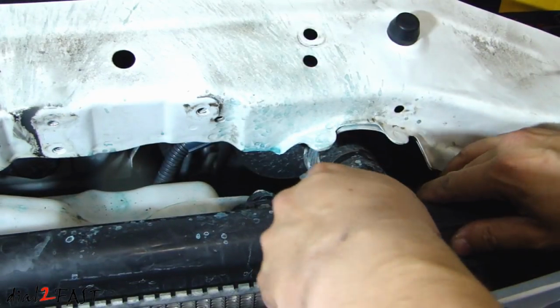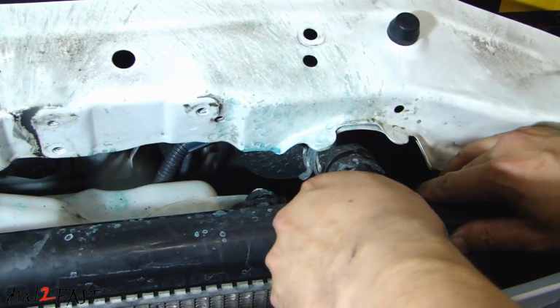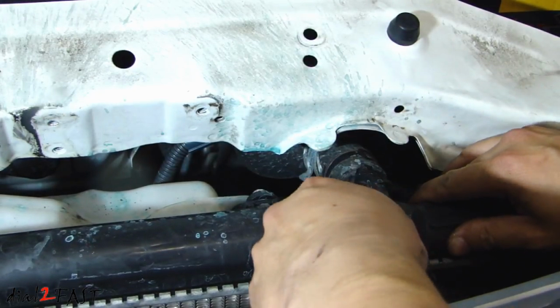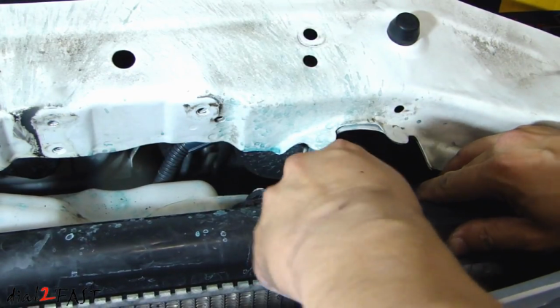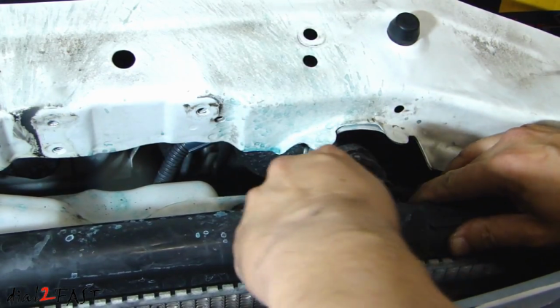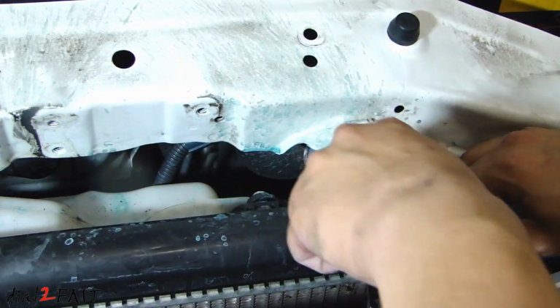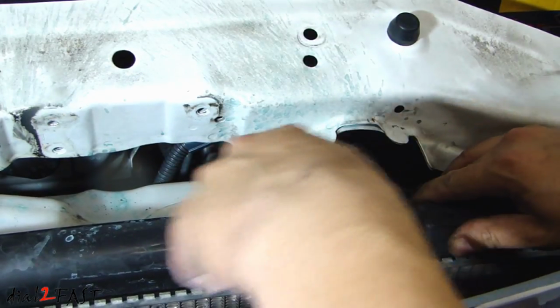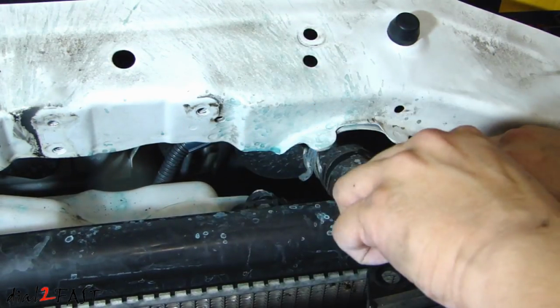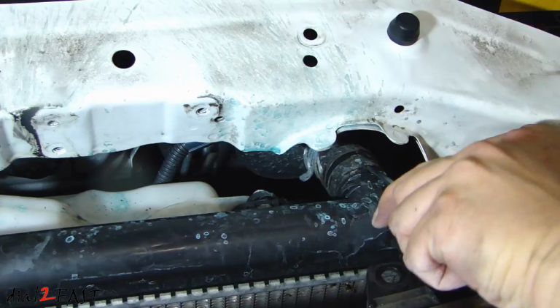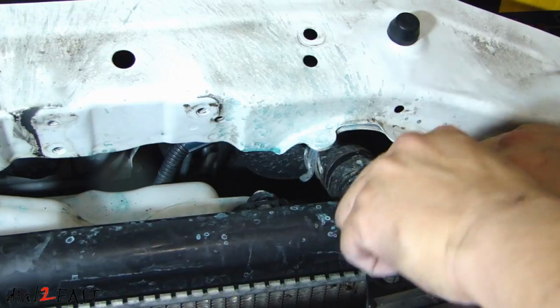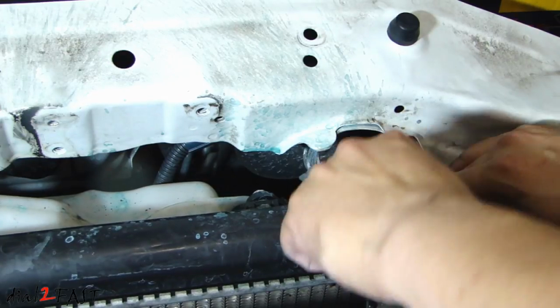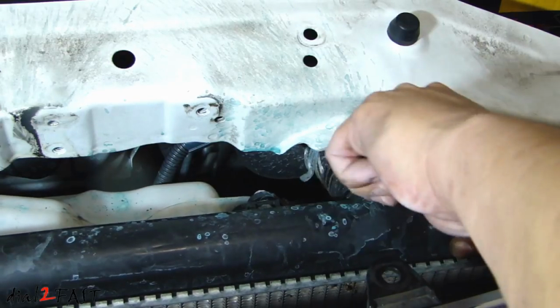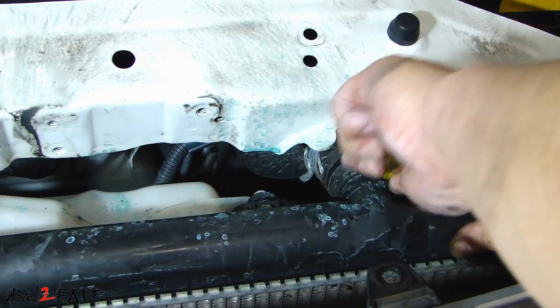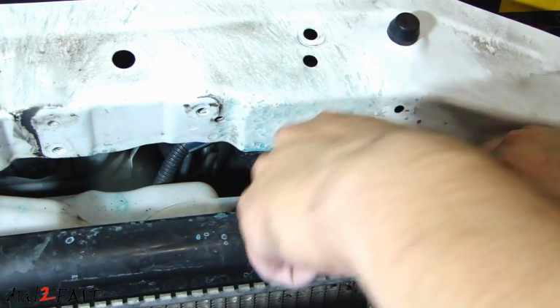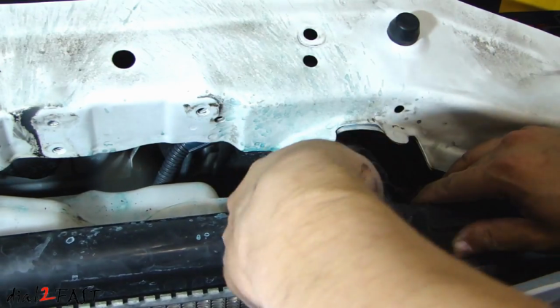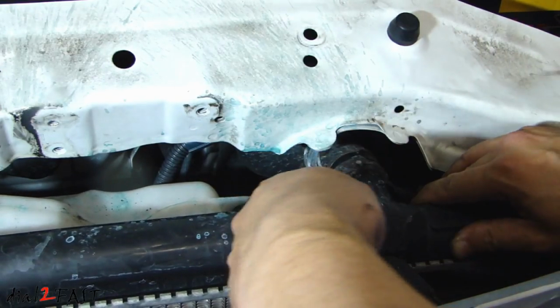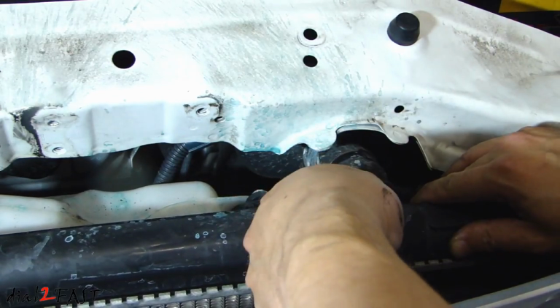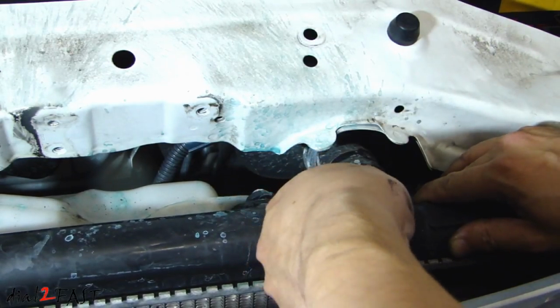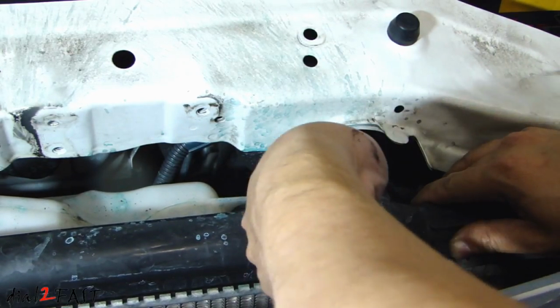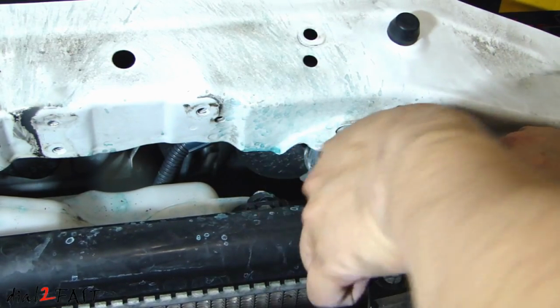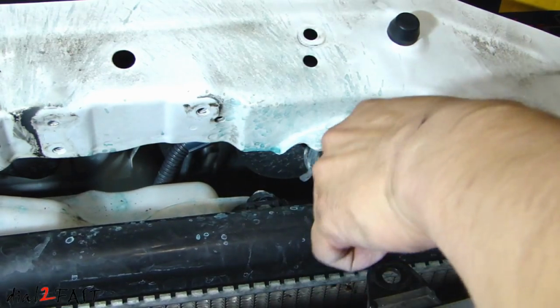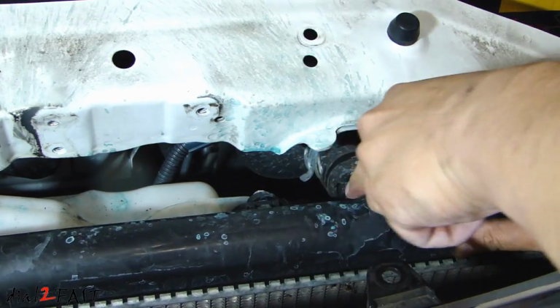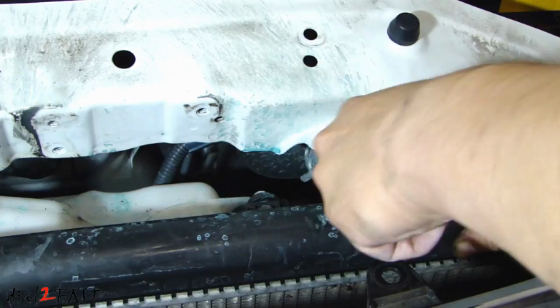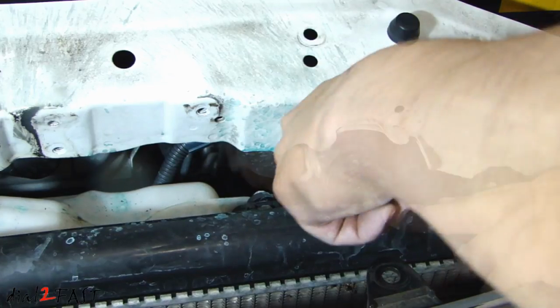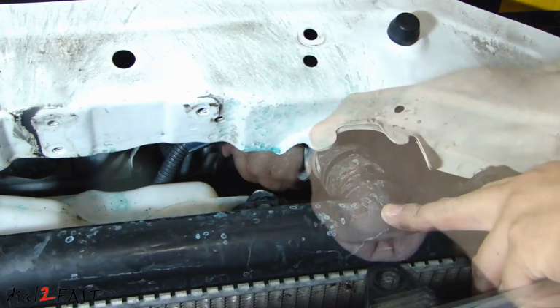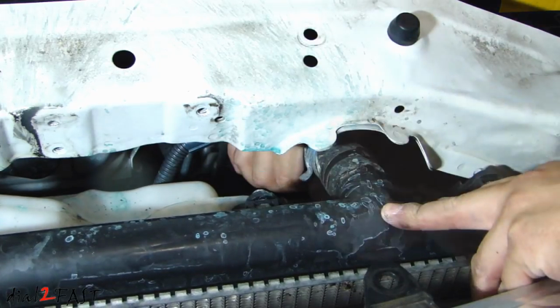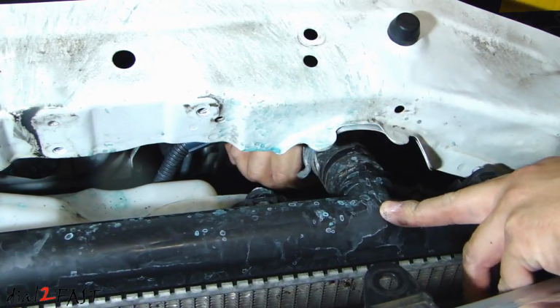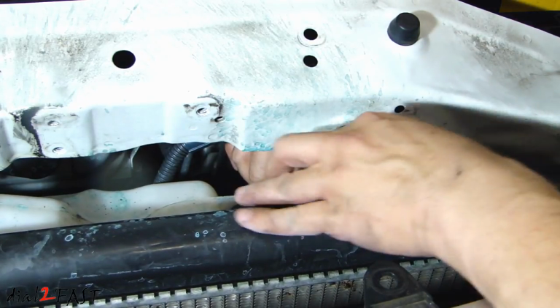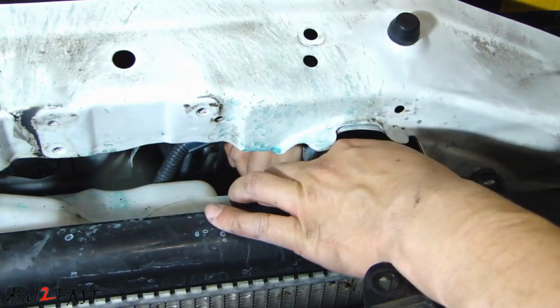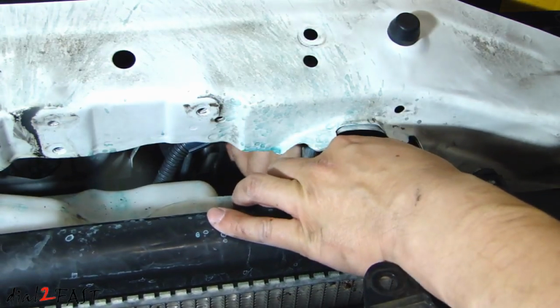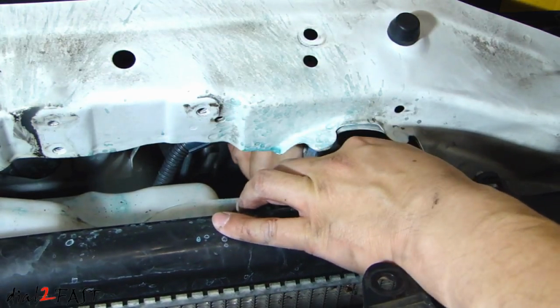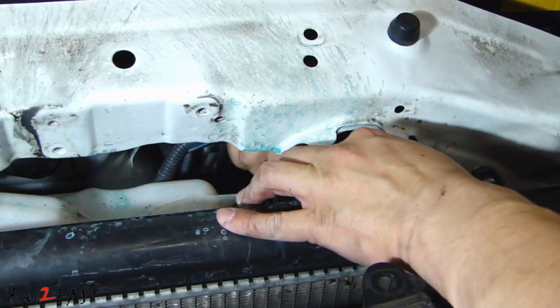You might need to use a screwdriver to break the seal, then disconnect the upper radiator hose.